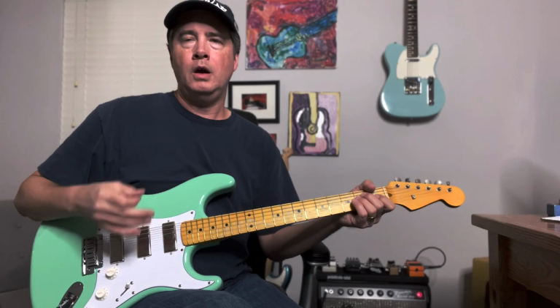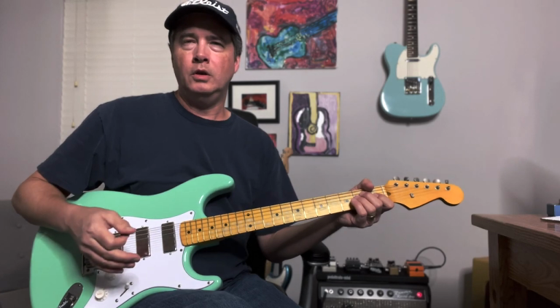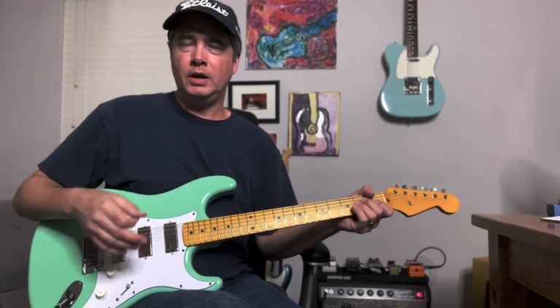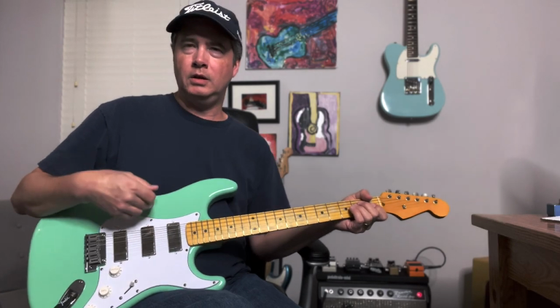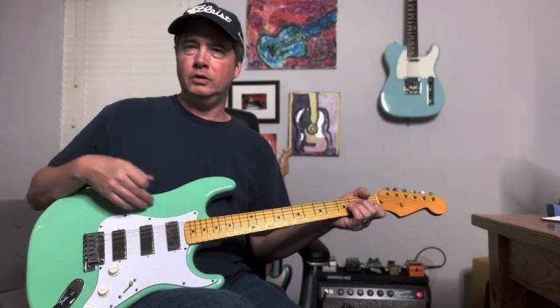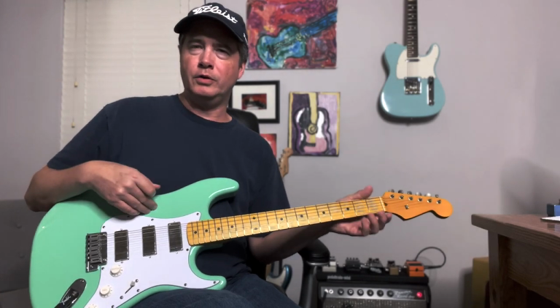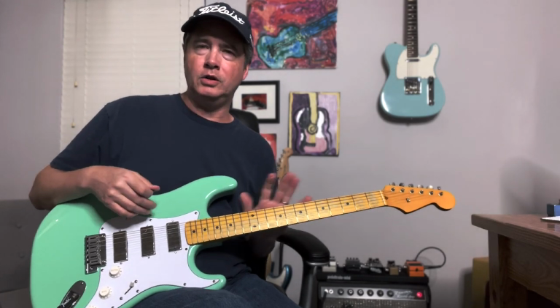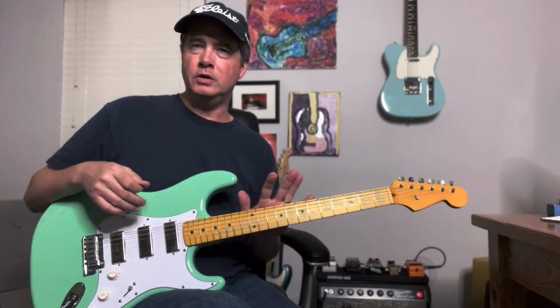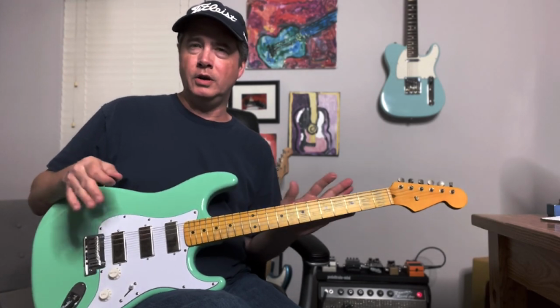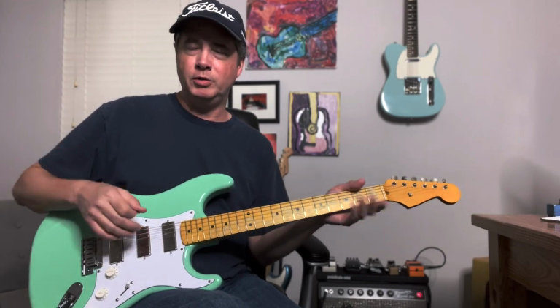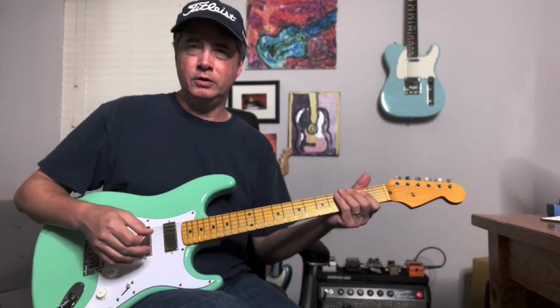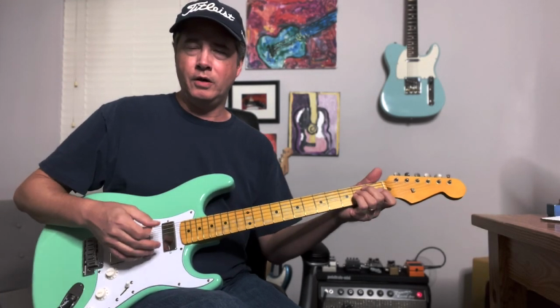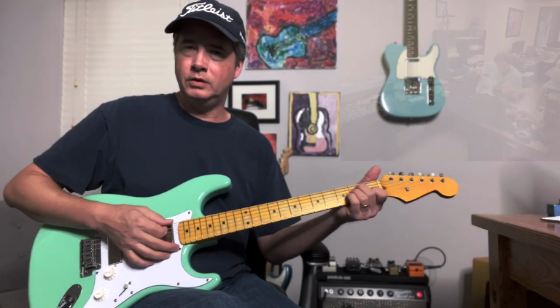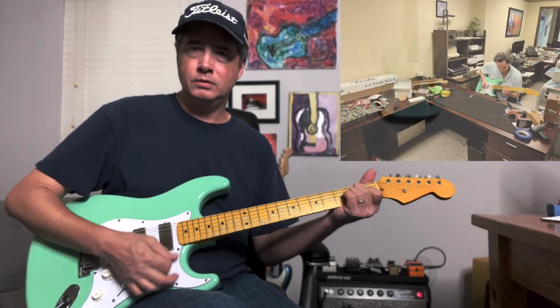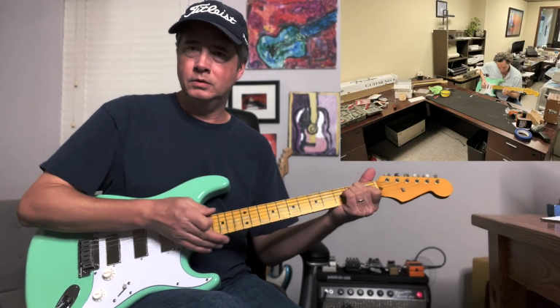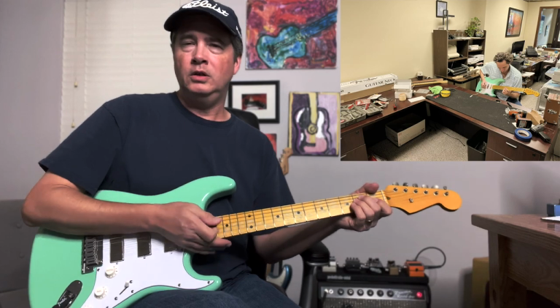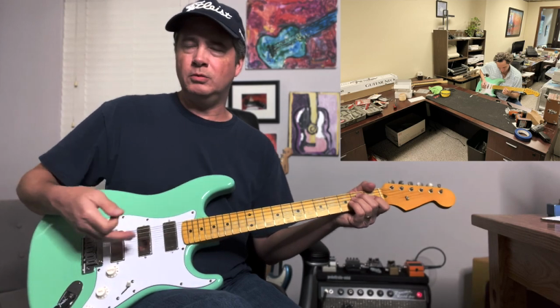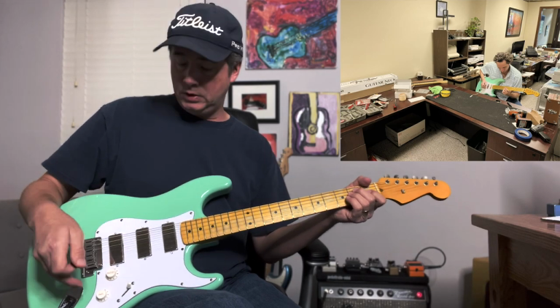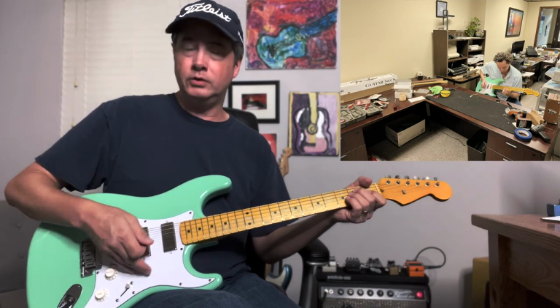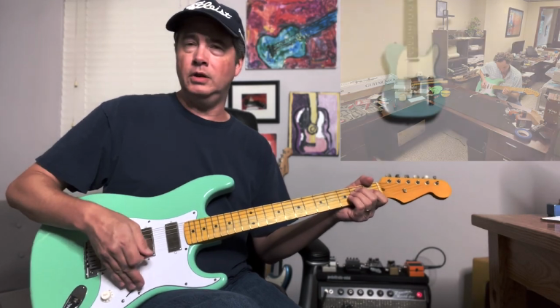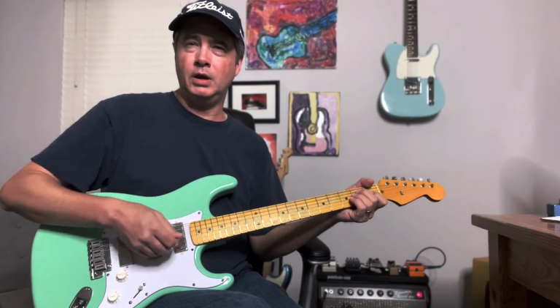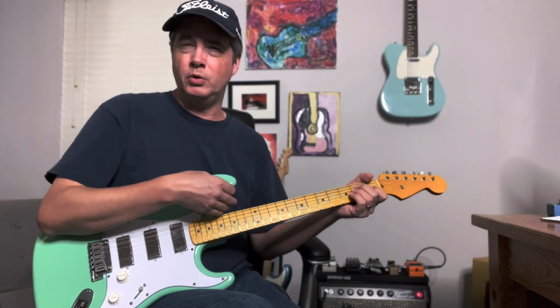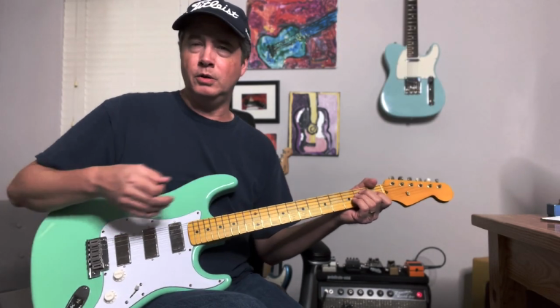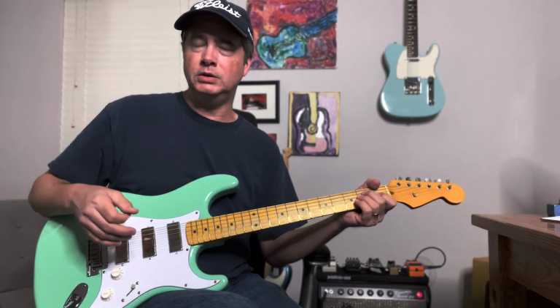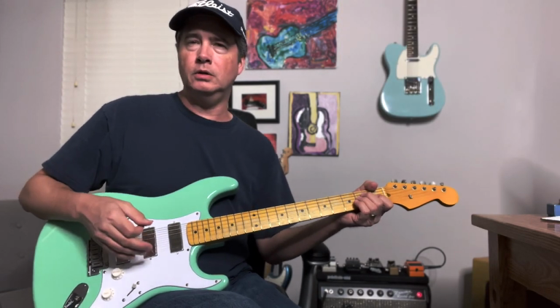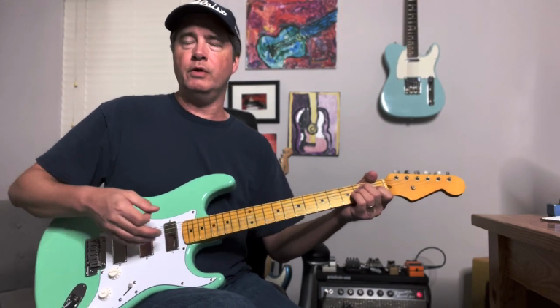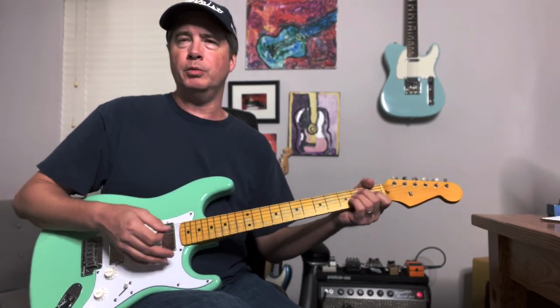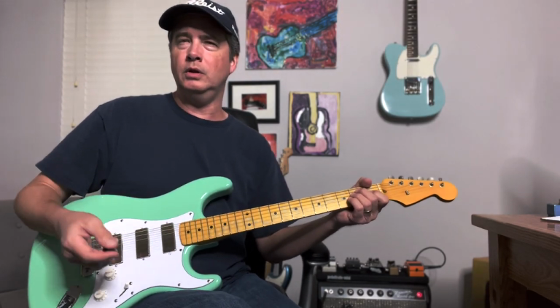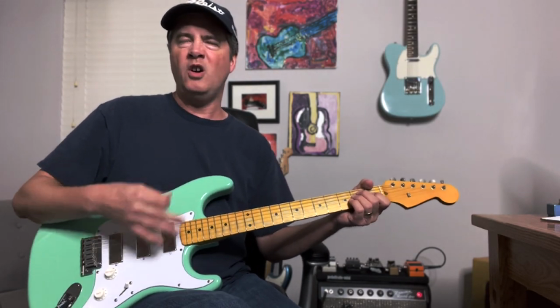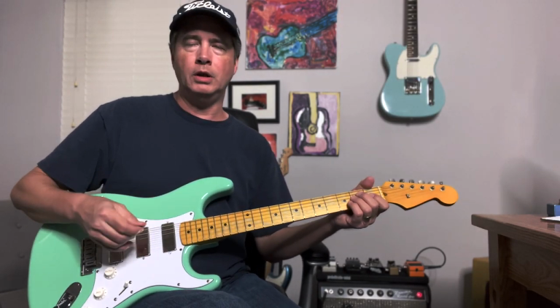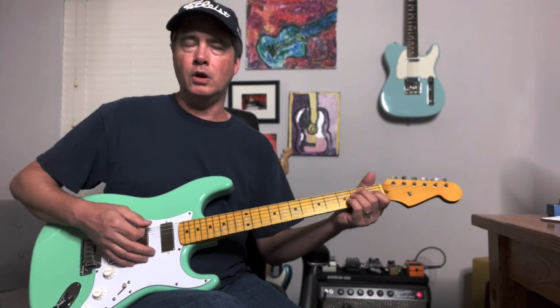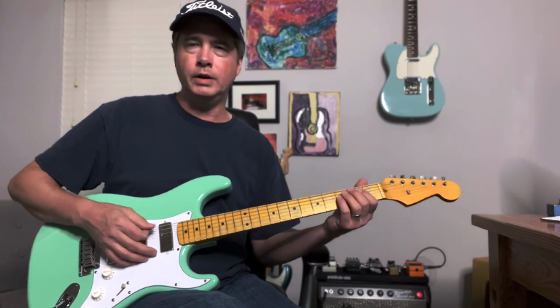We're checking out the Surf Green guitar that Jonathan and I just put together at the office. Just getting some clean sounds. This is the neck pickup going into the Princeton, with a little reverb on the Princeton. All the pedals are off right now.